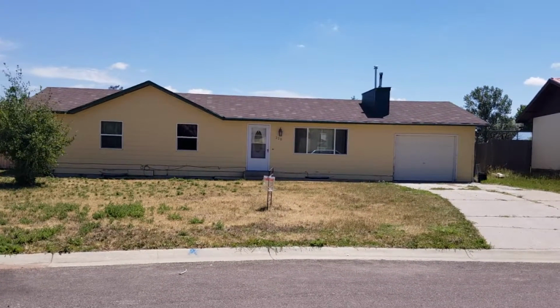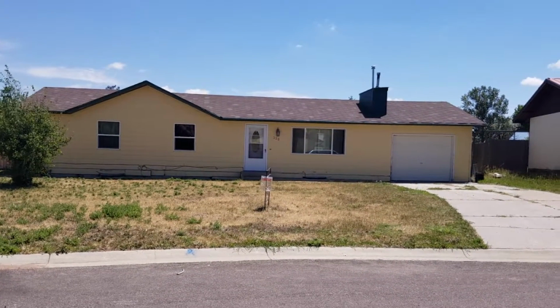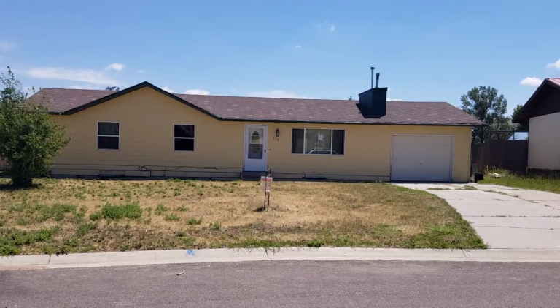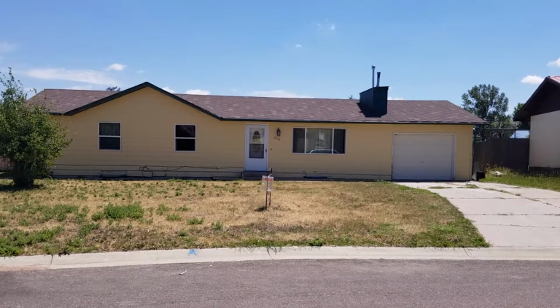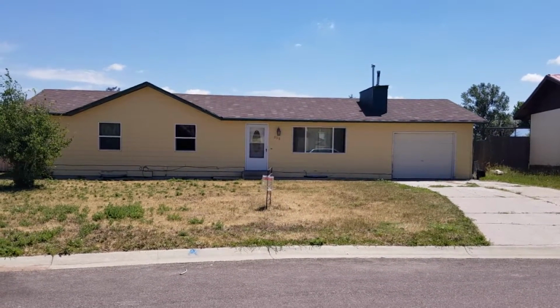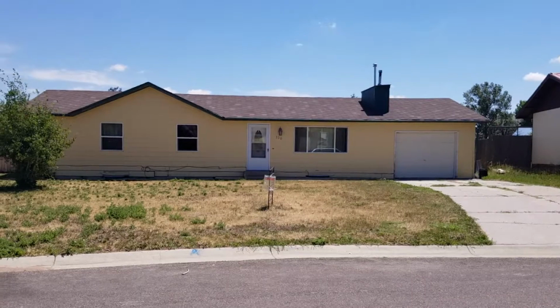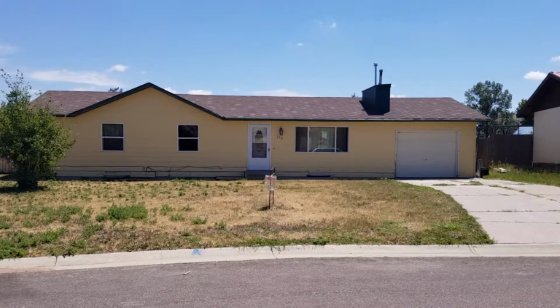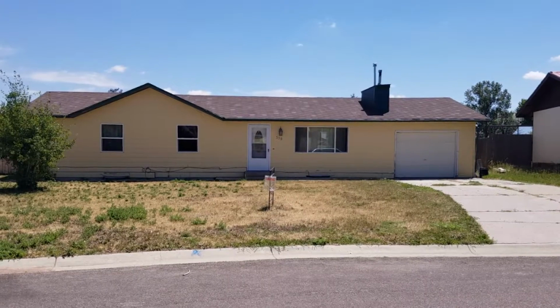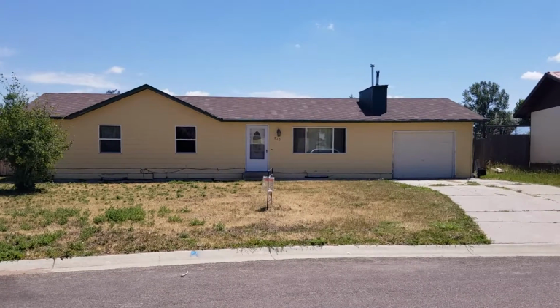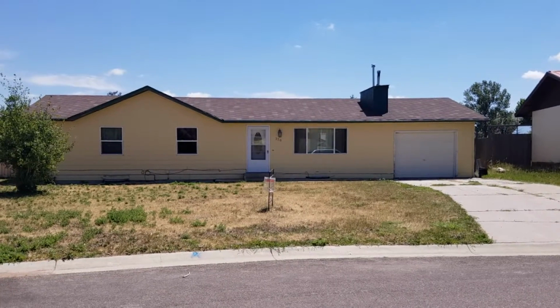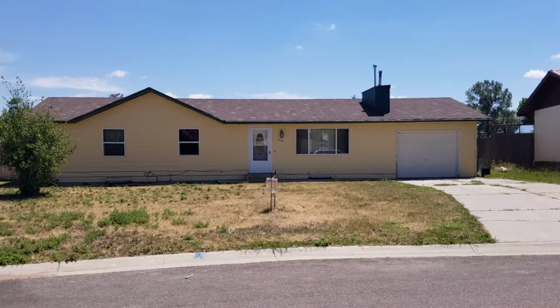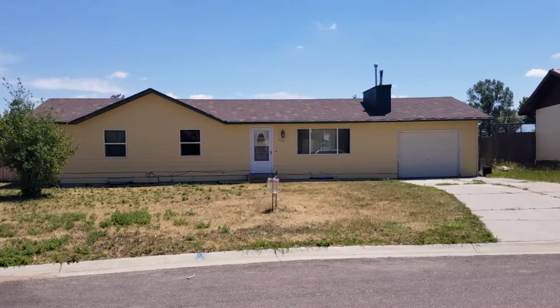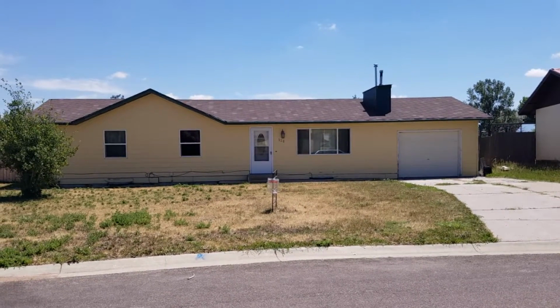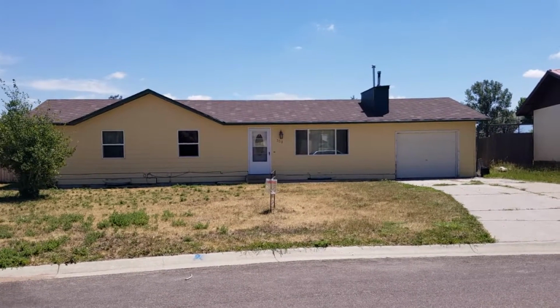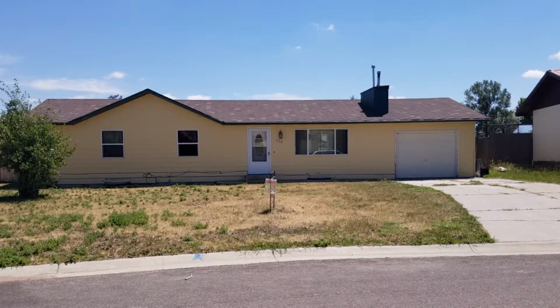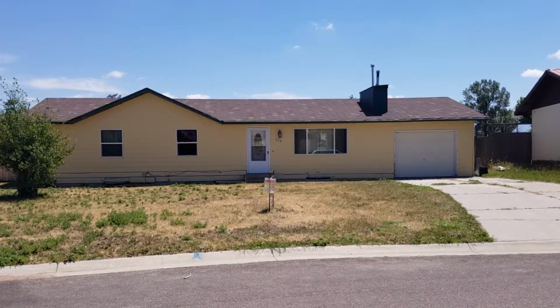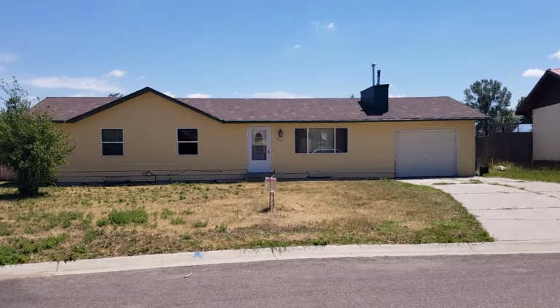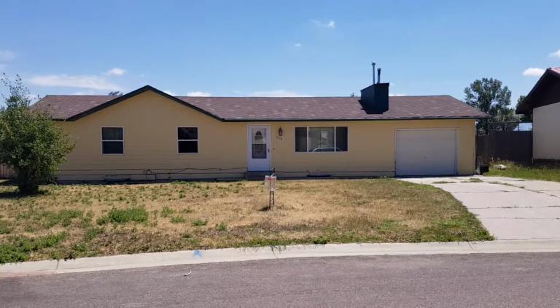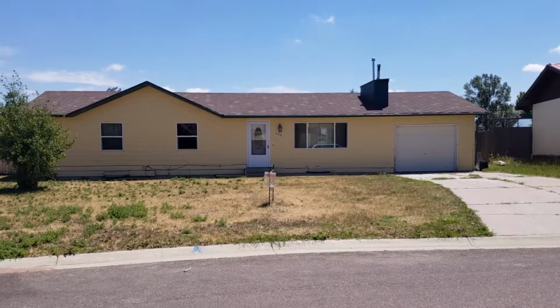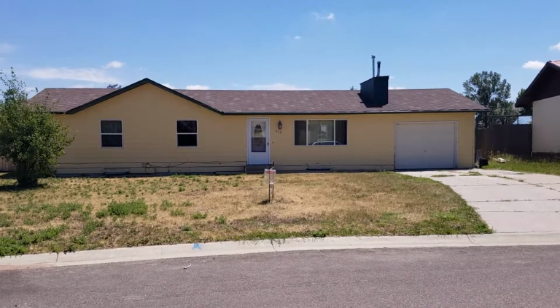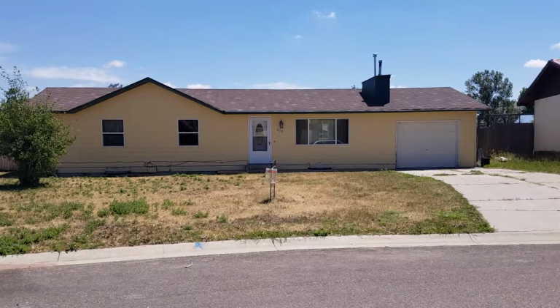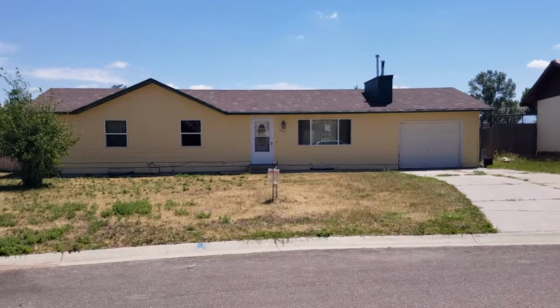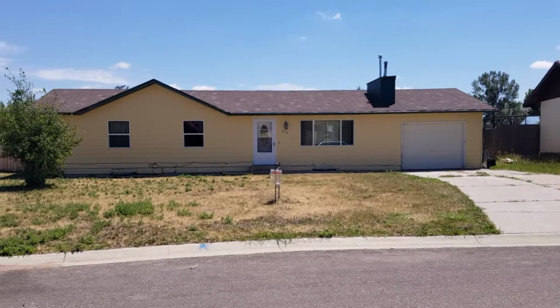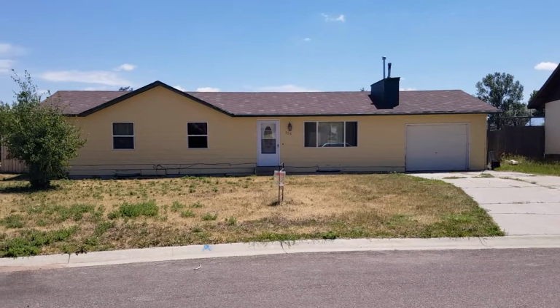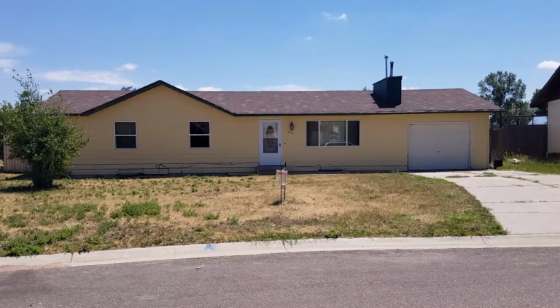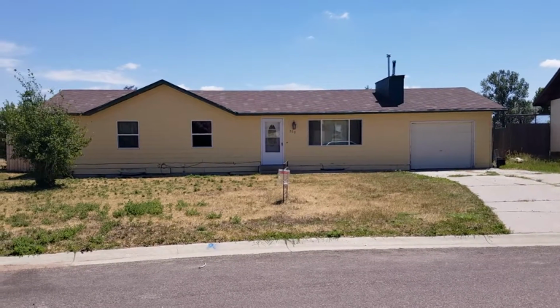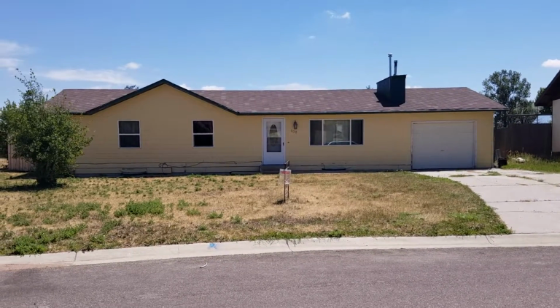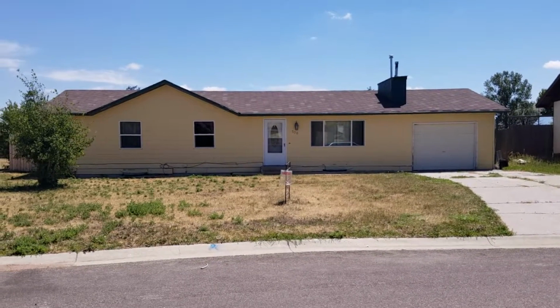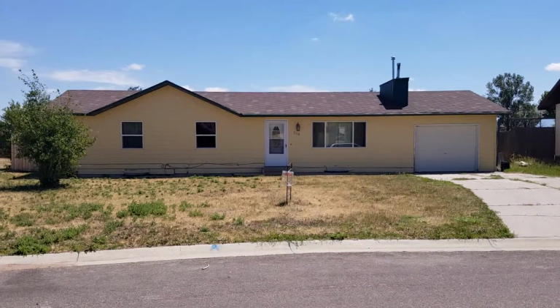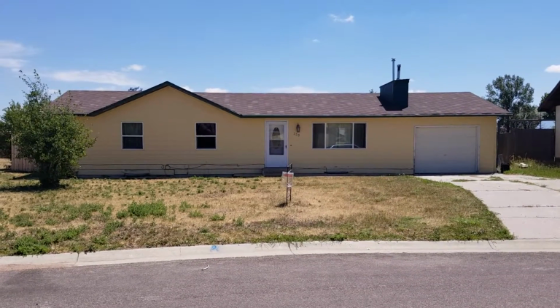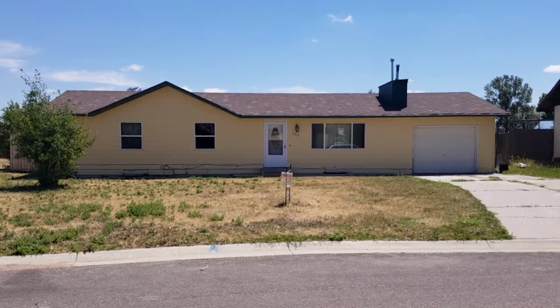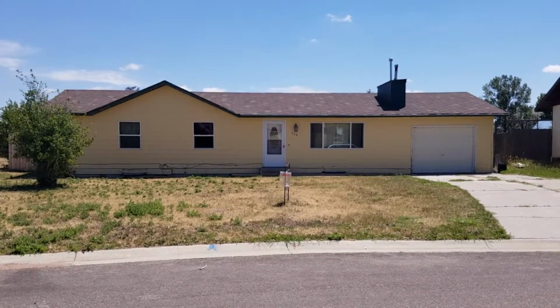For more information, call Summer Robertson at 307-250-4382 or go to our website at GilletteRealEstateSearch.com for more information and pictures.